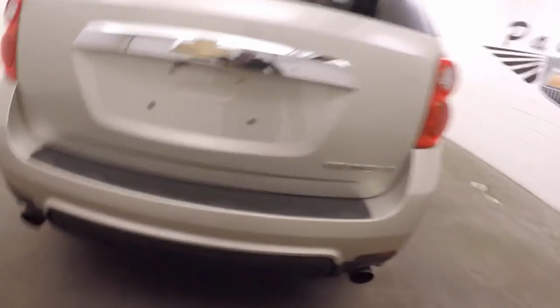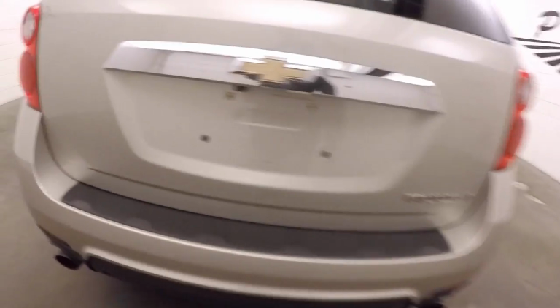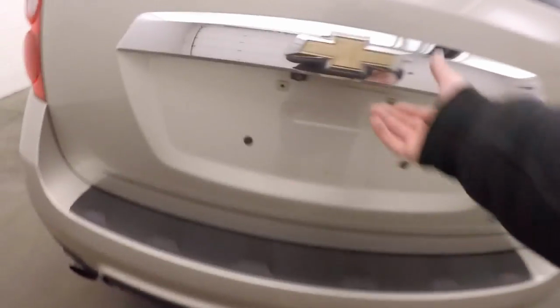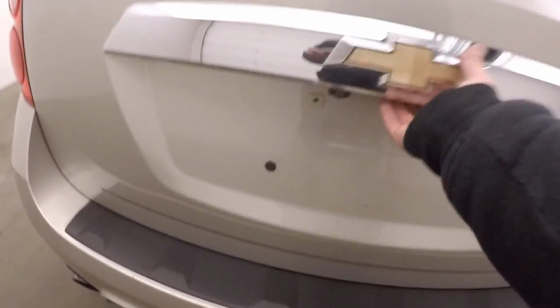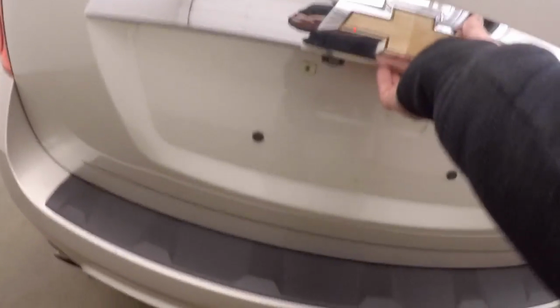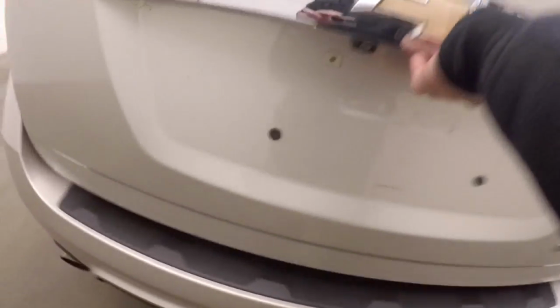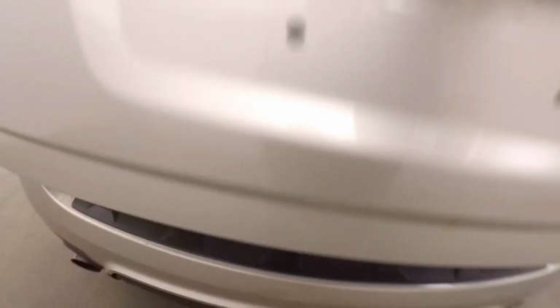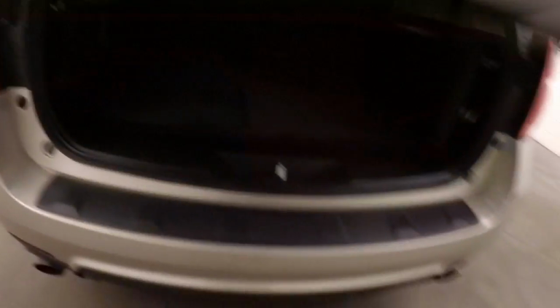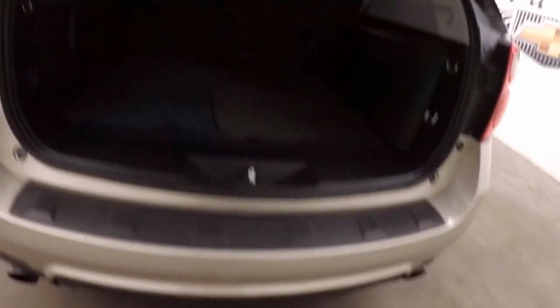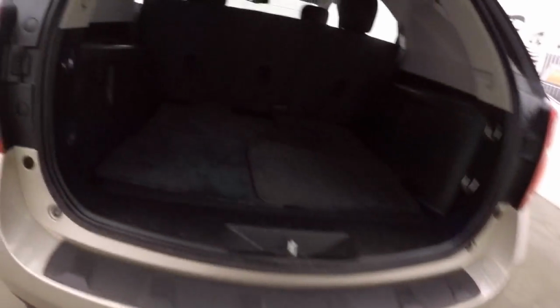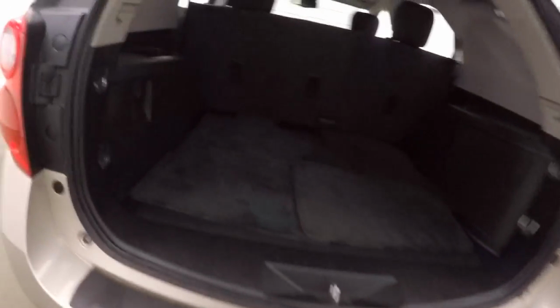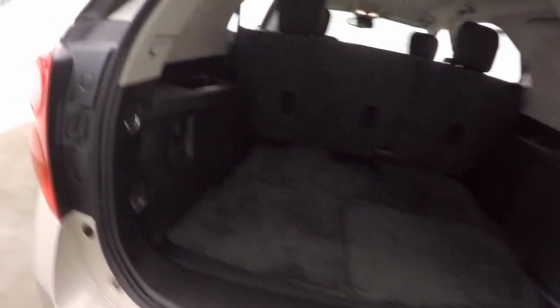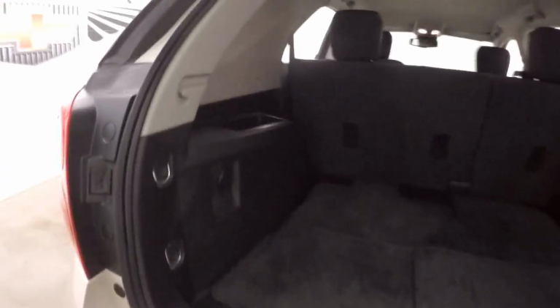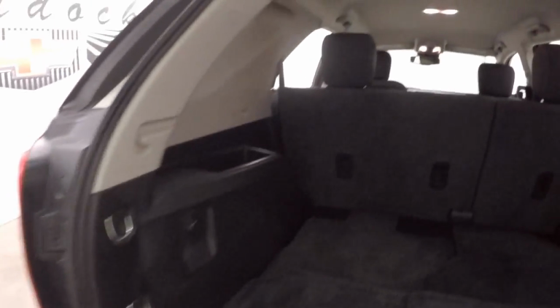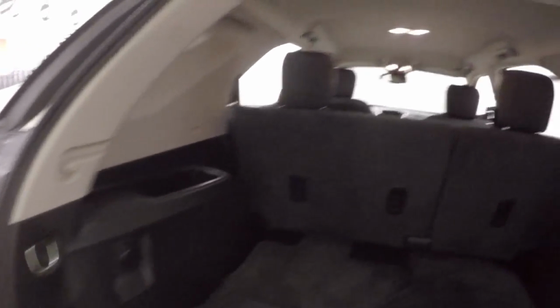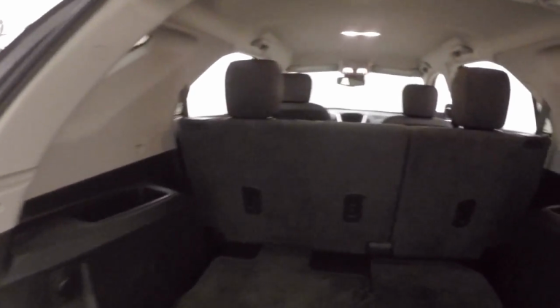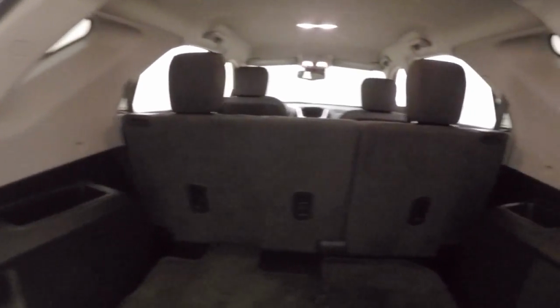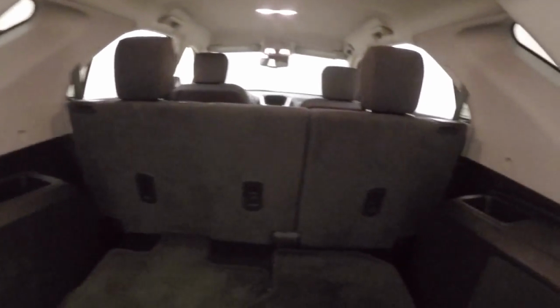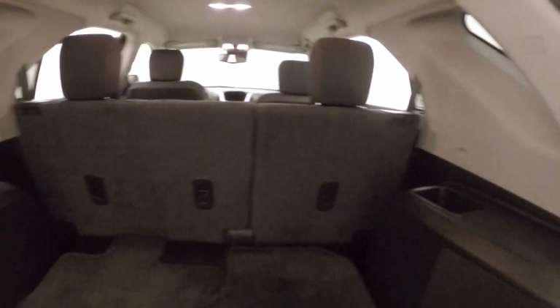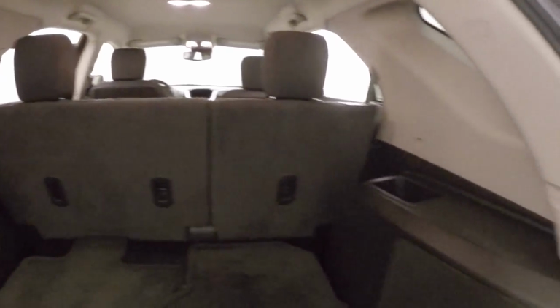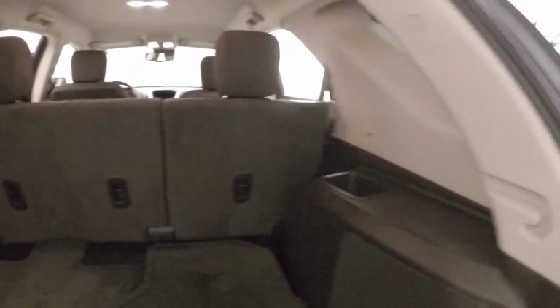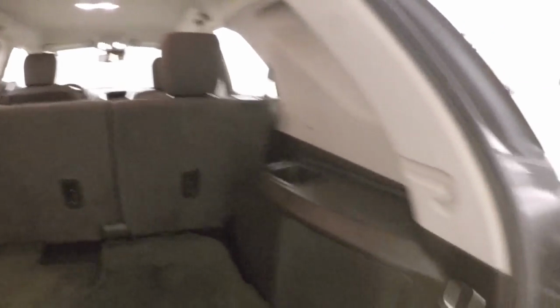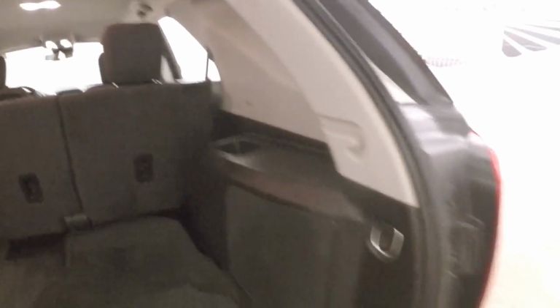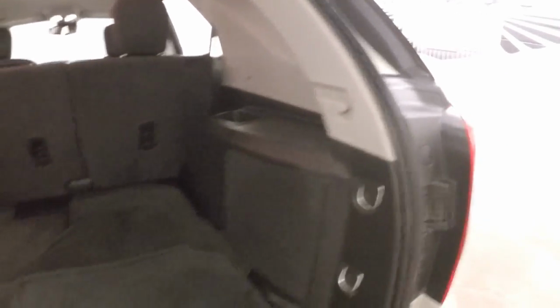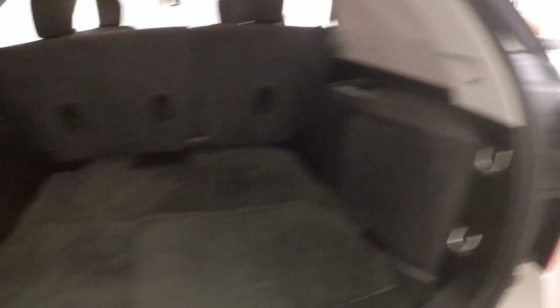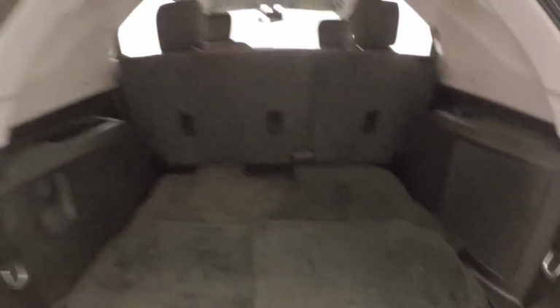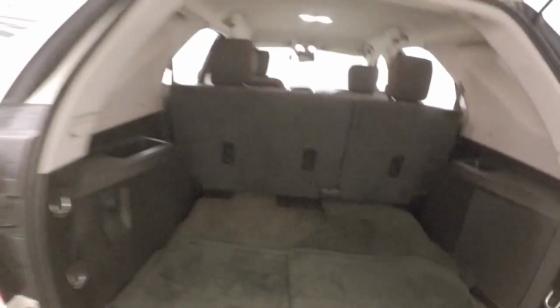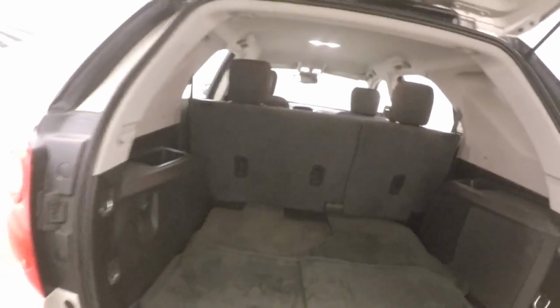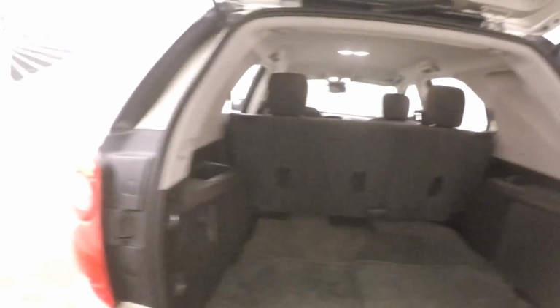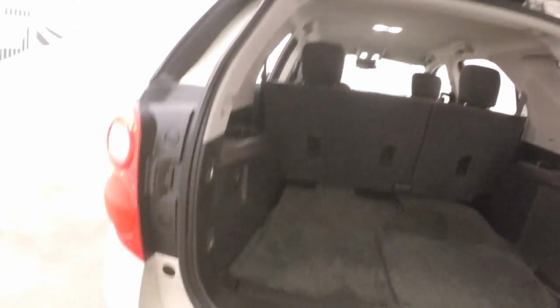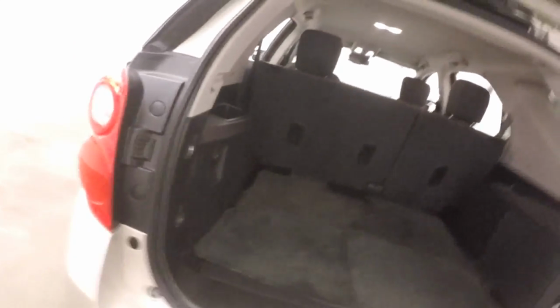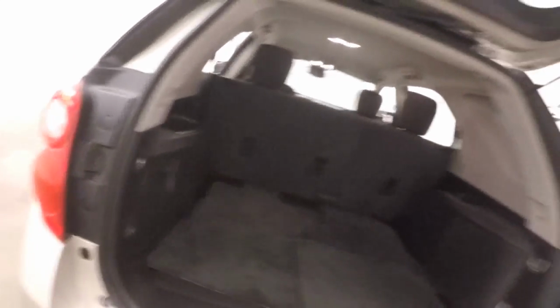There's tons of room inside. You fold the rear seats down and gain even more space.